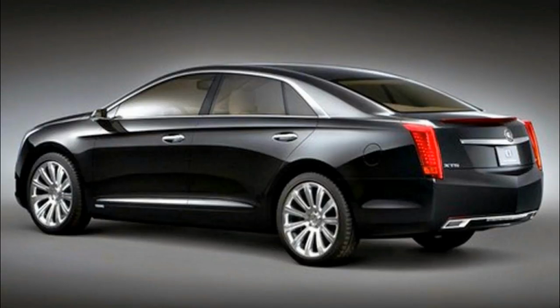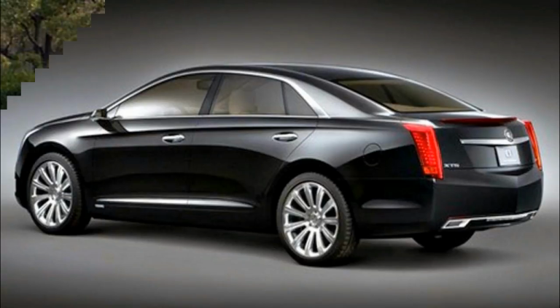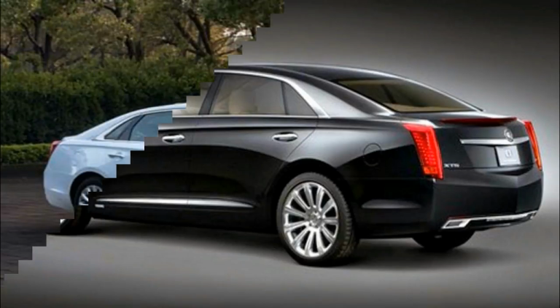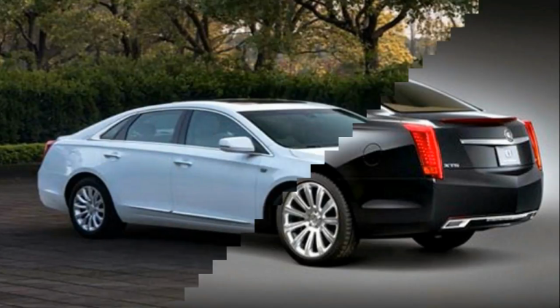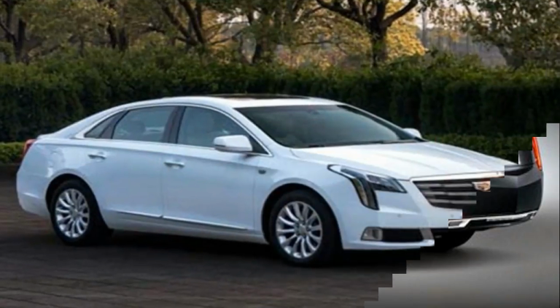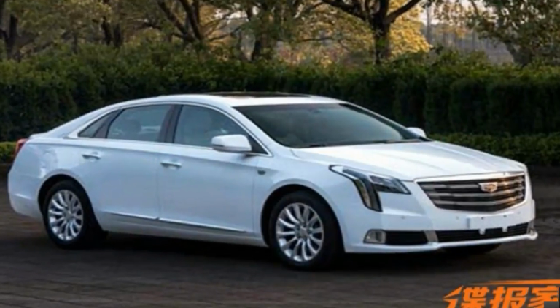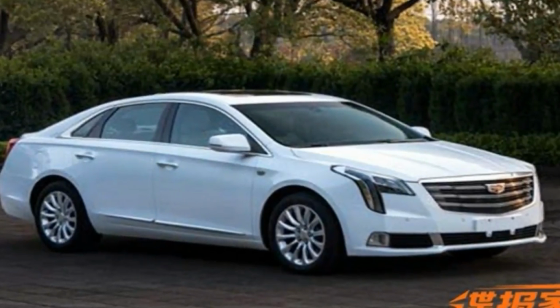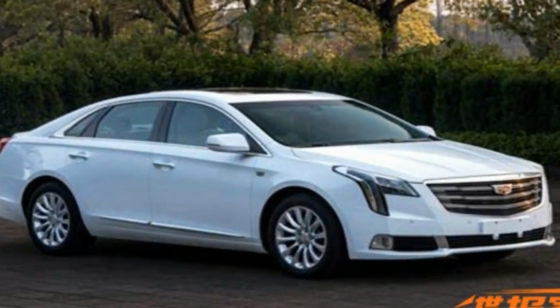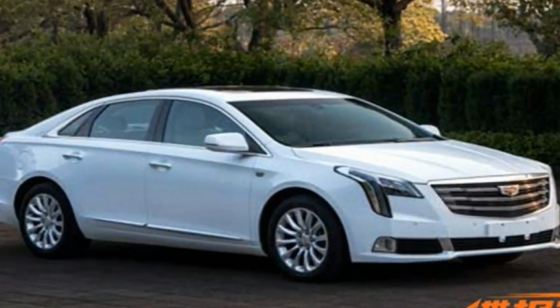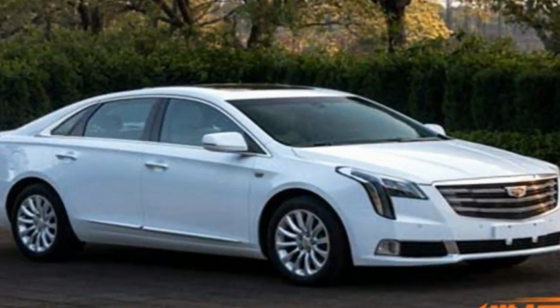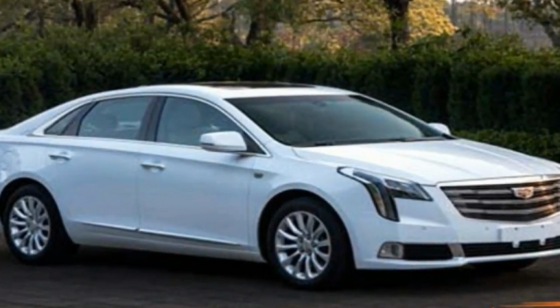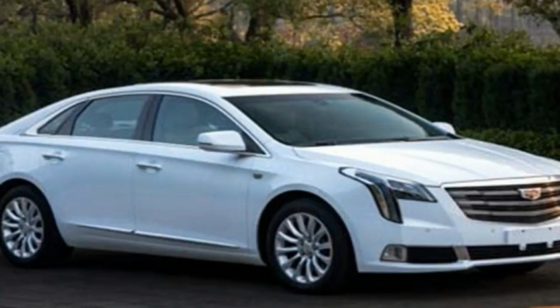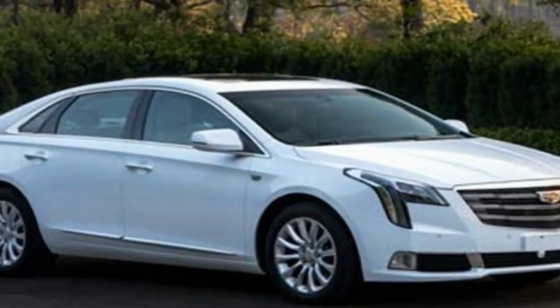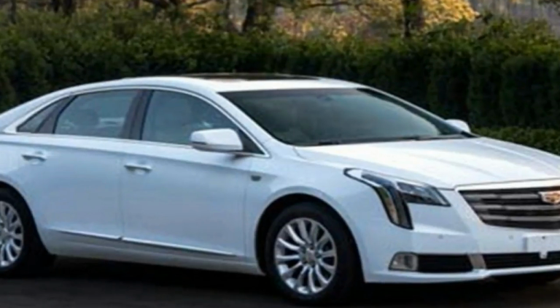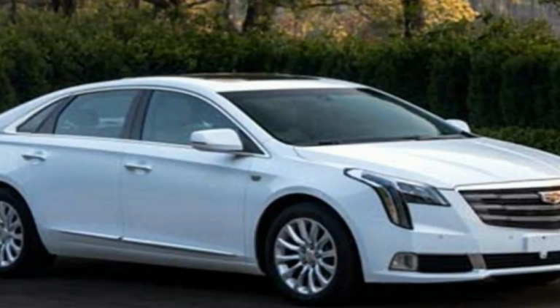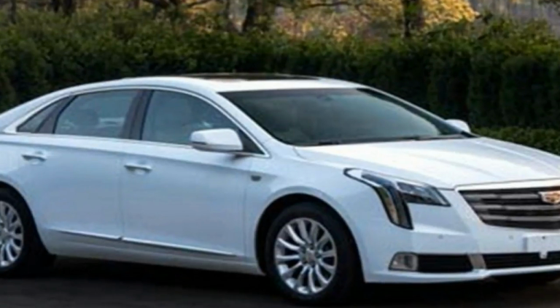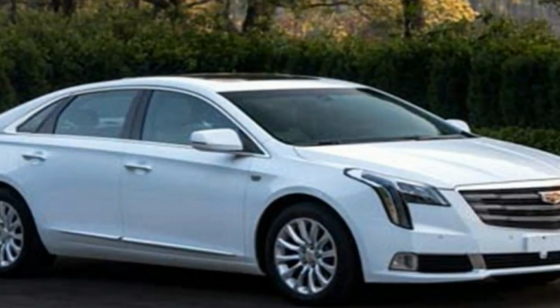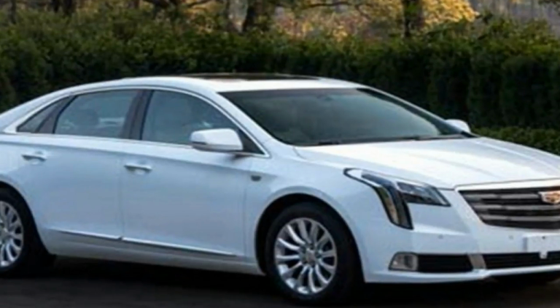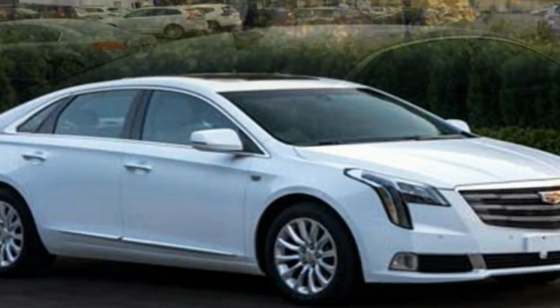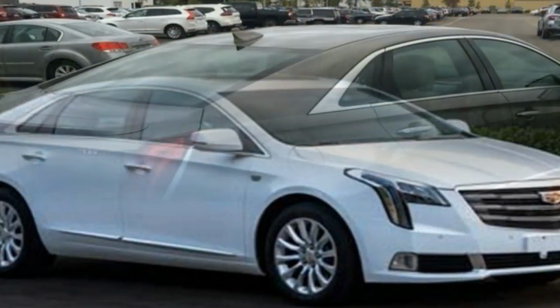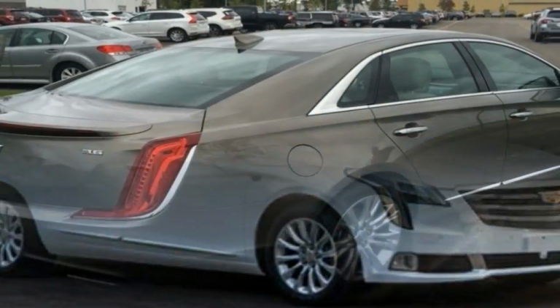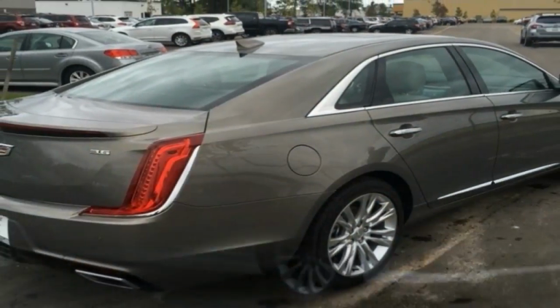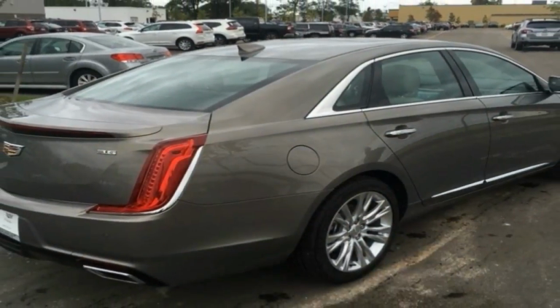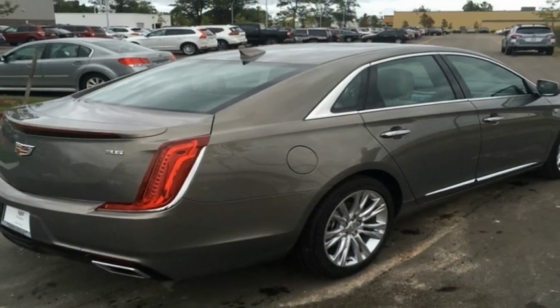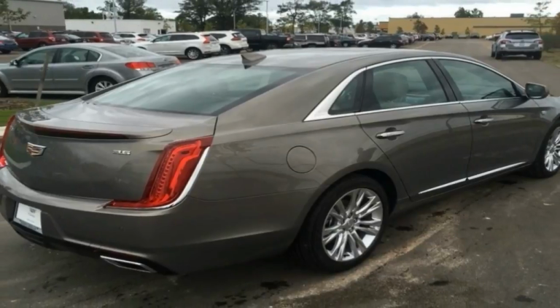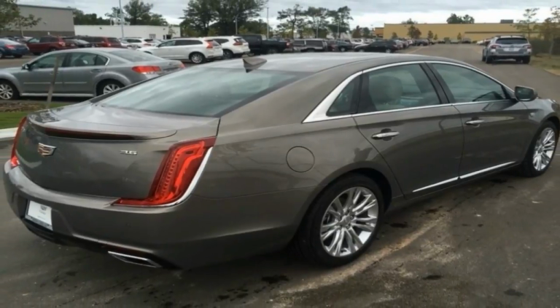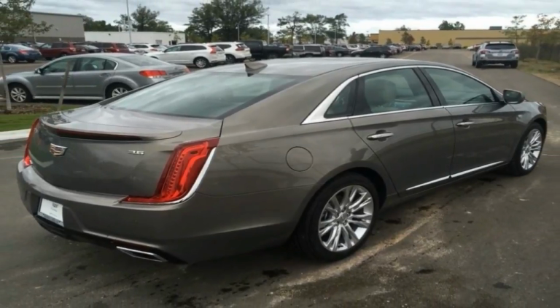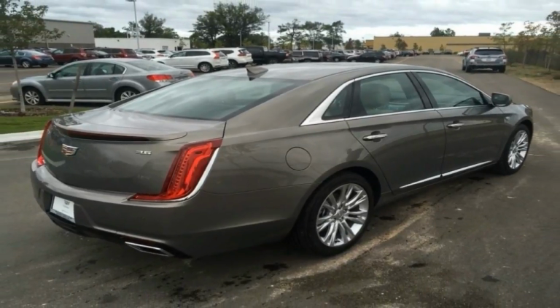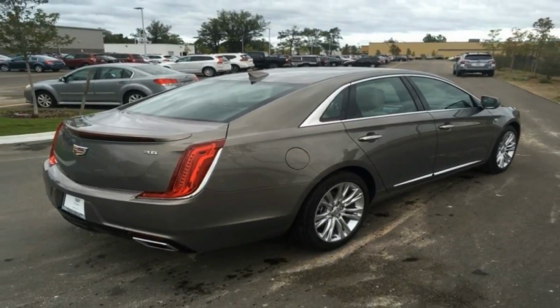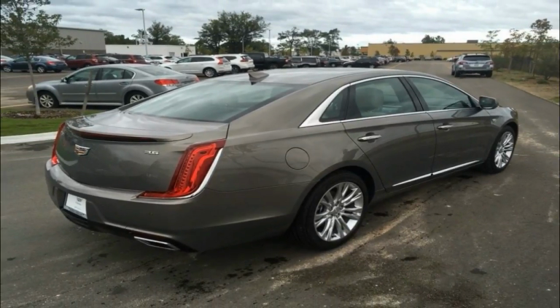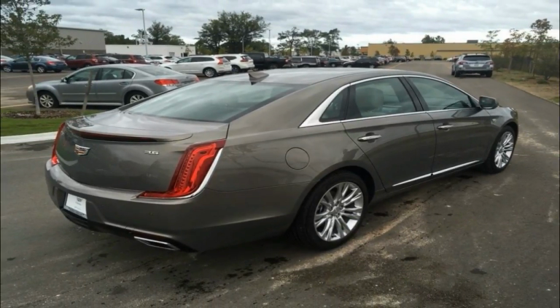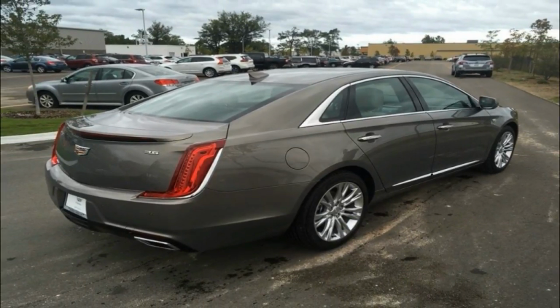or a twin-turbocharged 3.6-liter V6 with 410 horsepower and 369 lb-ft of torque. Both engines are paired exclusively to a six-speed automatic transmission.